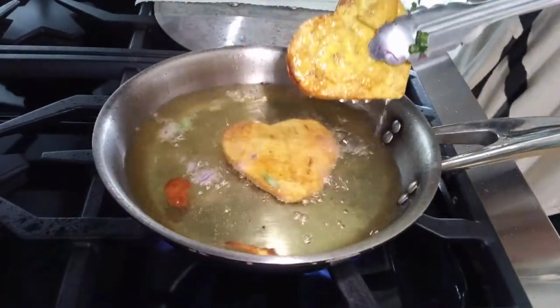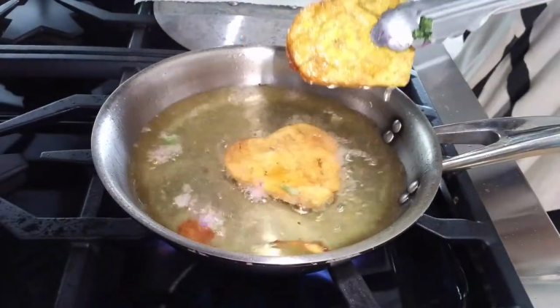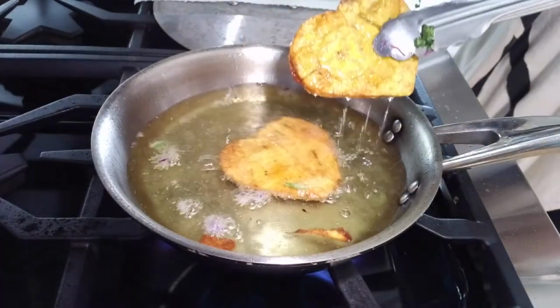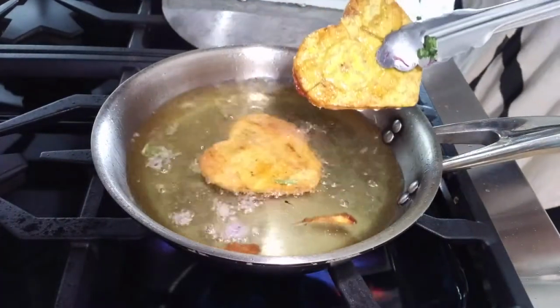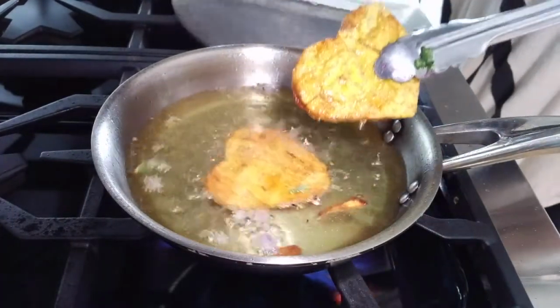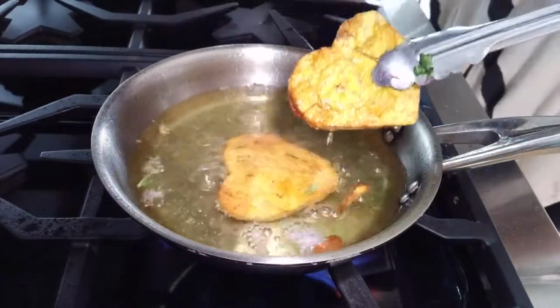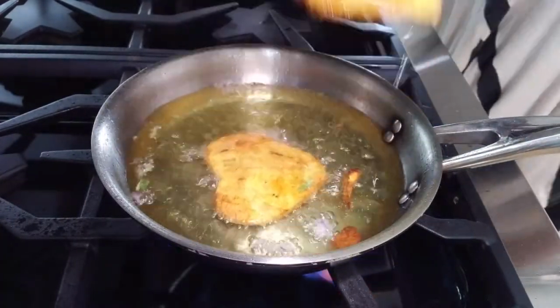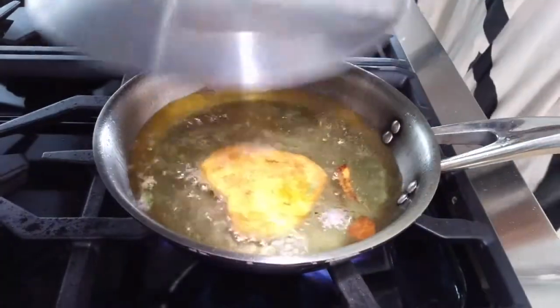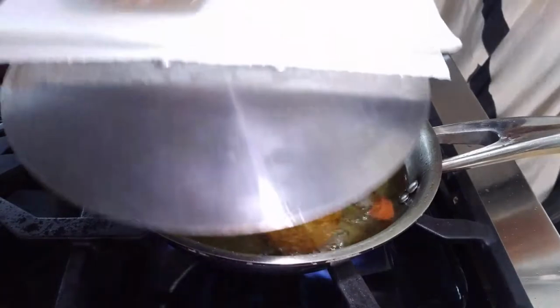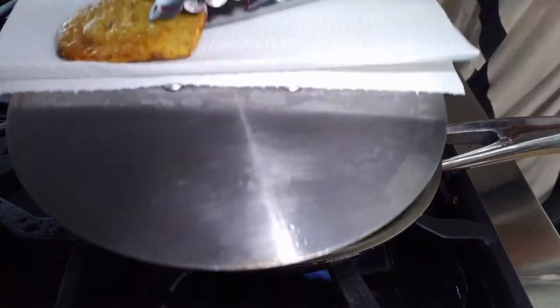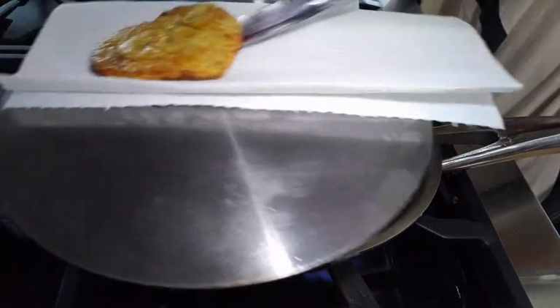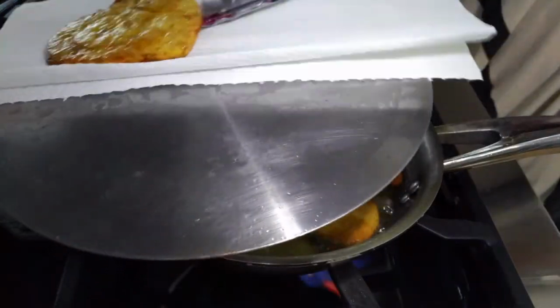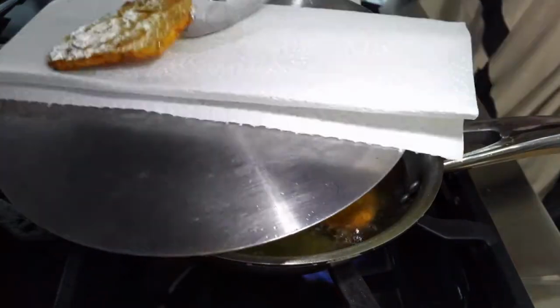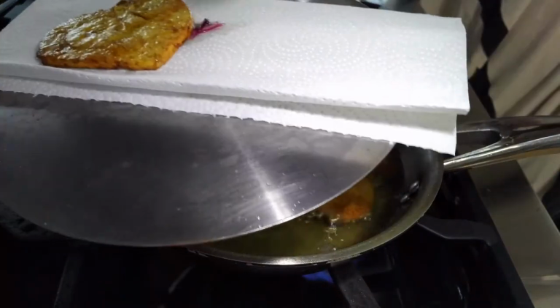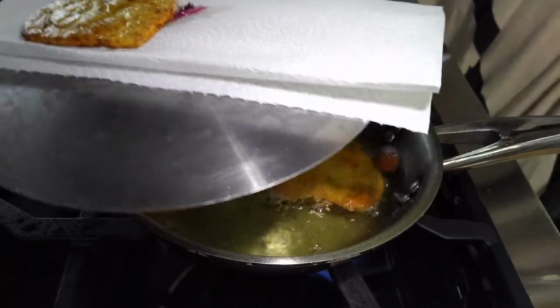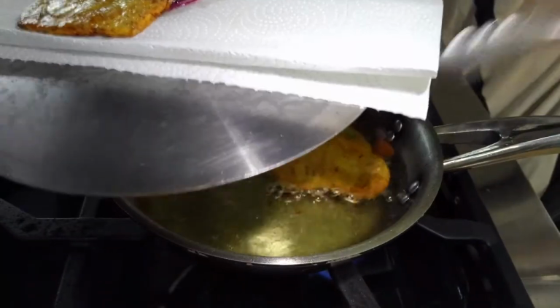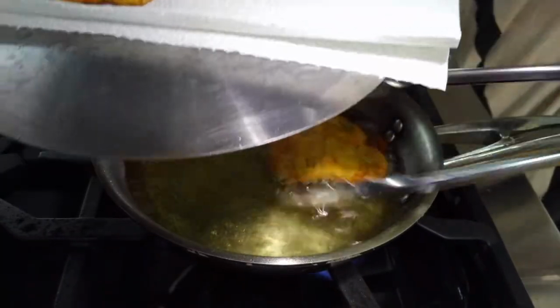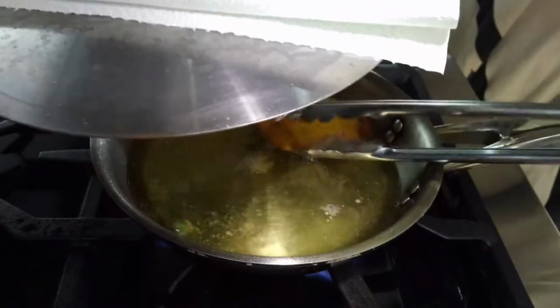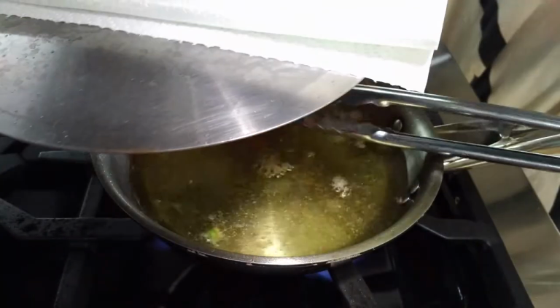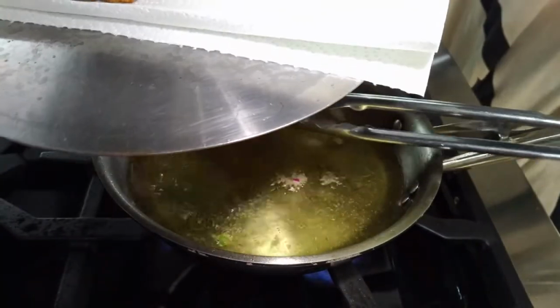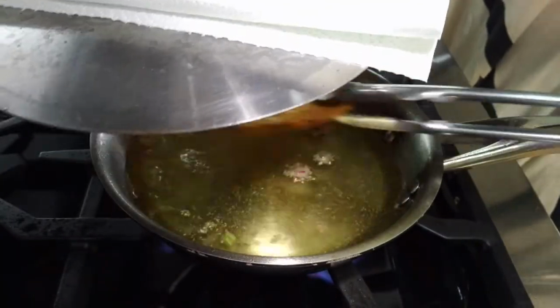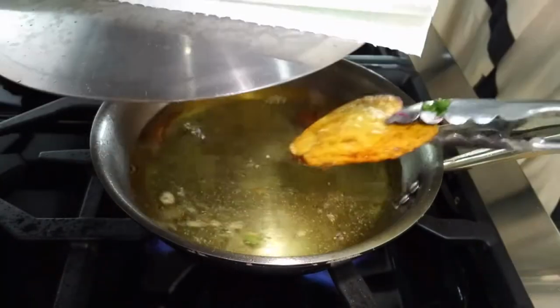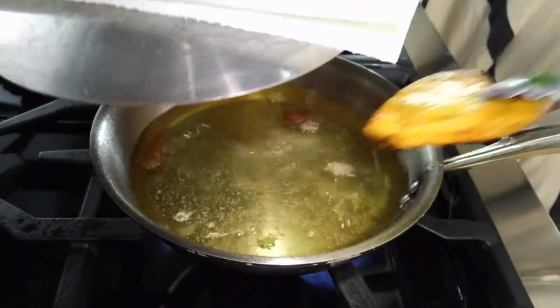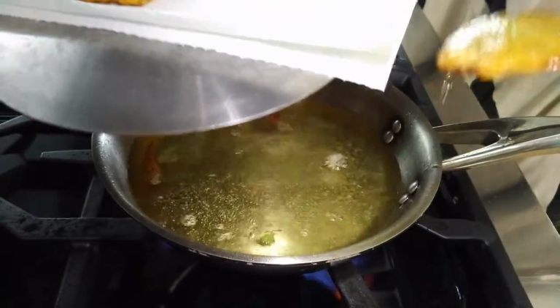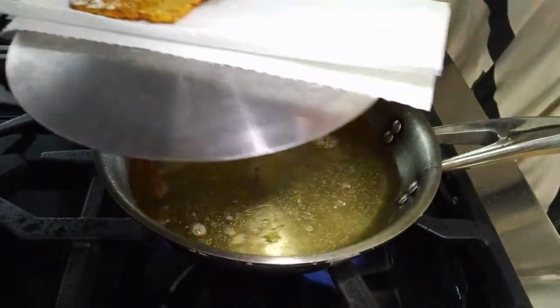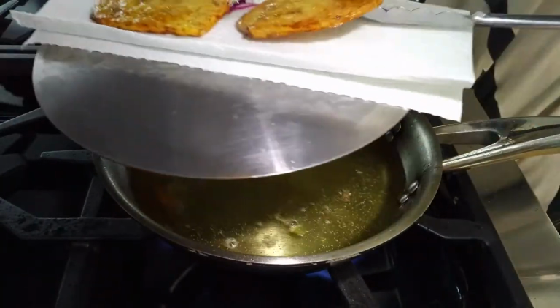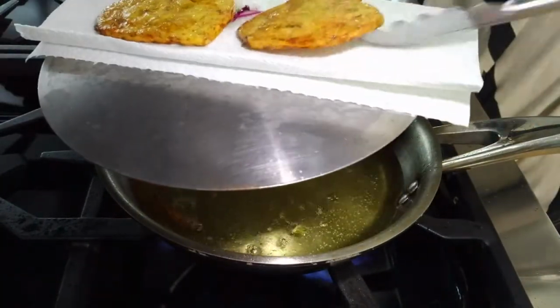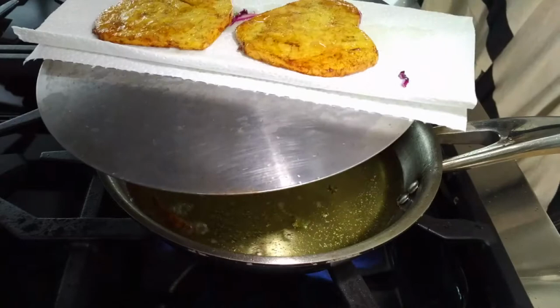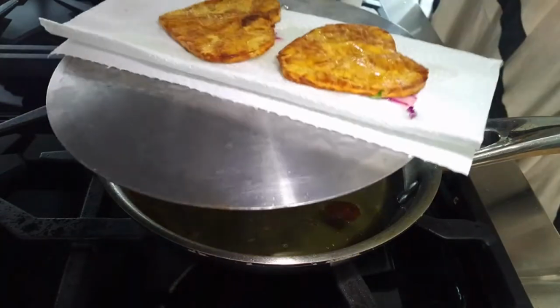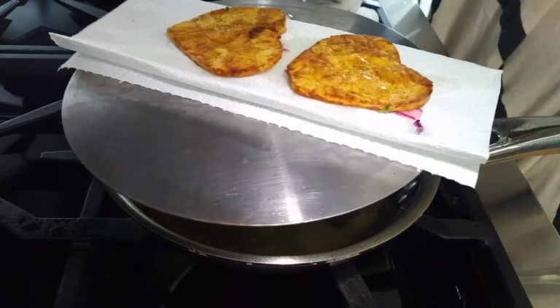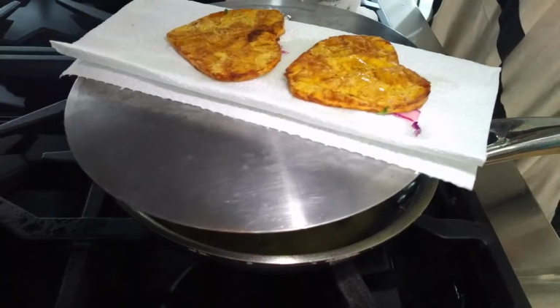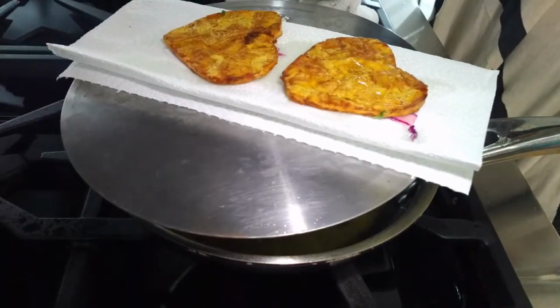put them over paper towels. That way they're not going to be greasy, but they're going to be crispy, crunchy, and delicious. Look how beautiful!